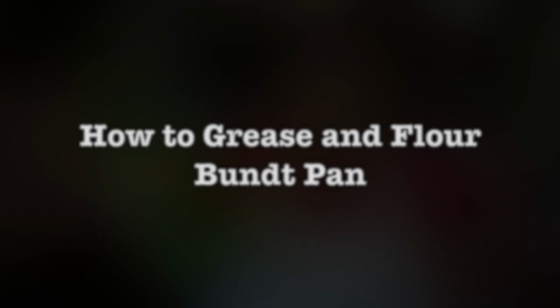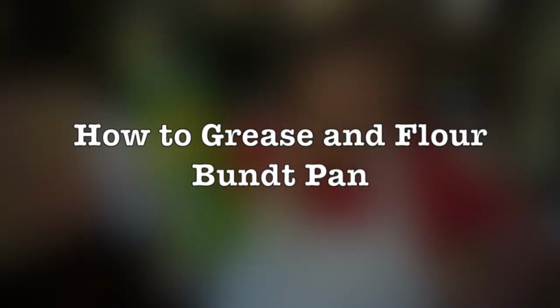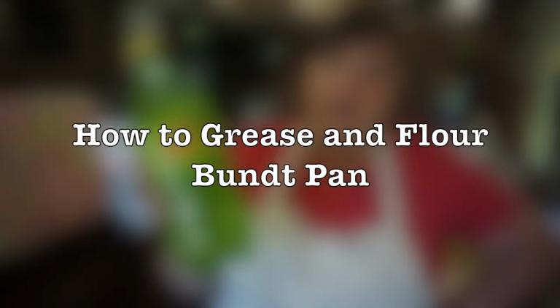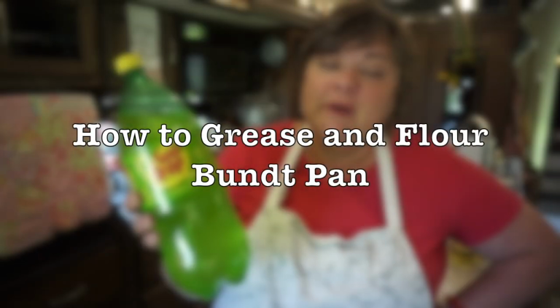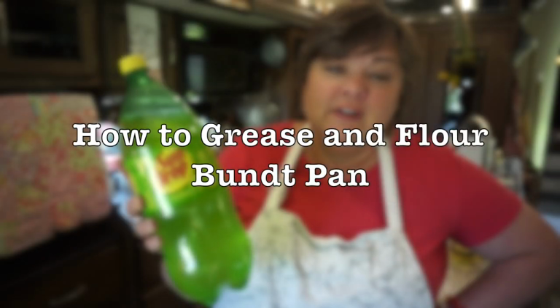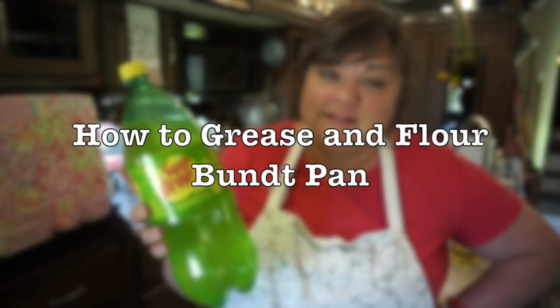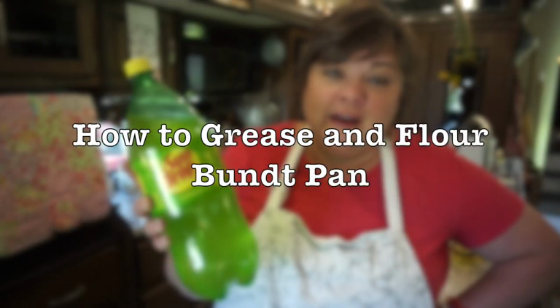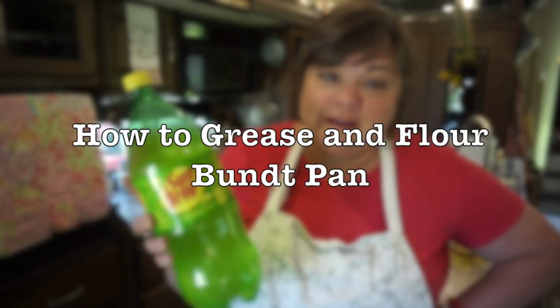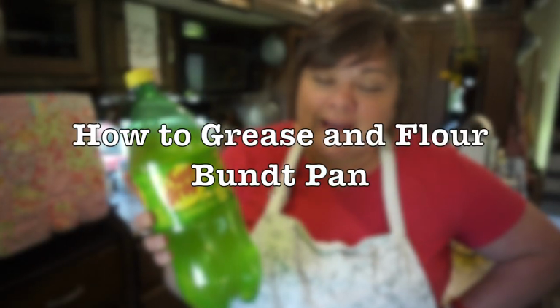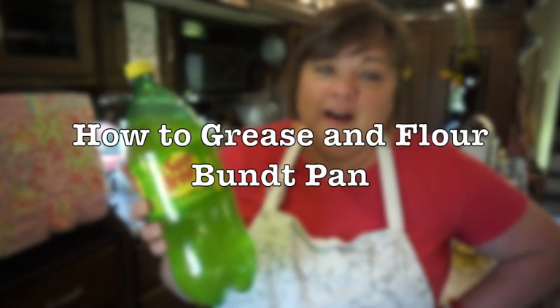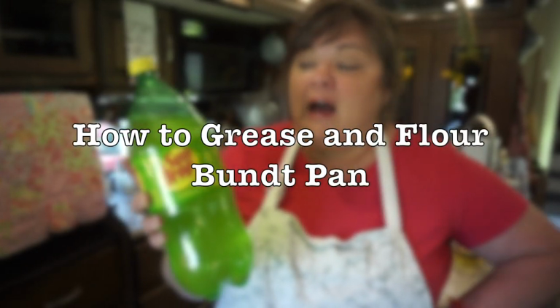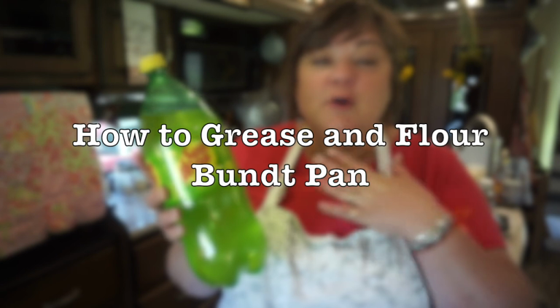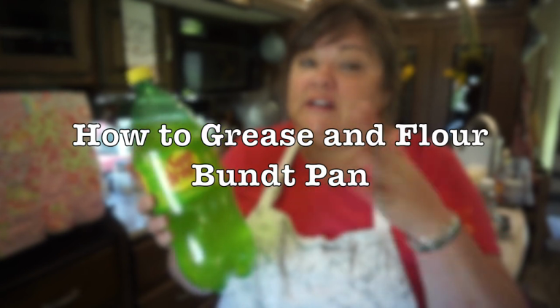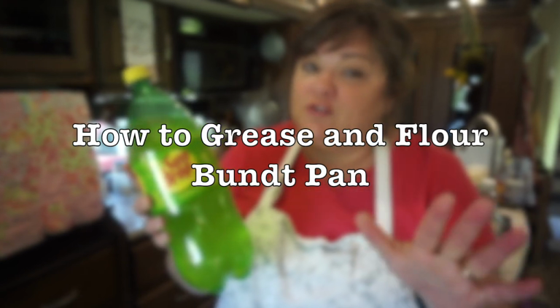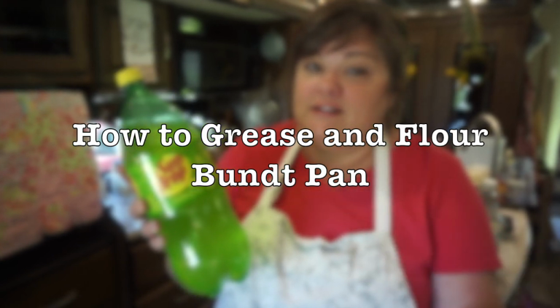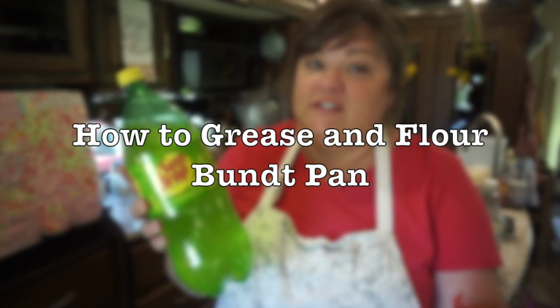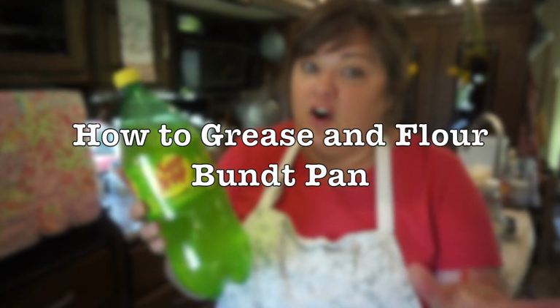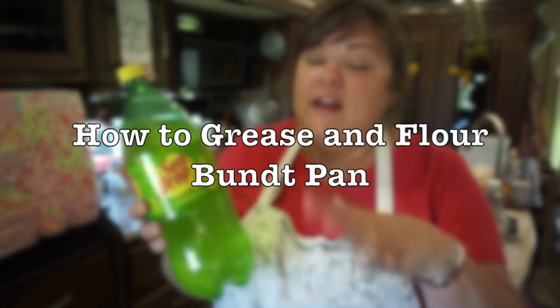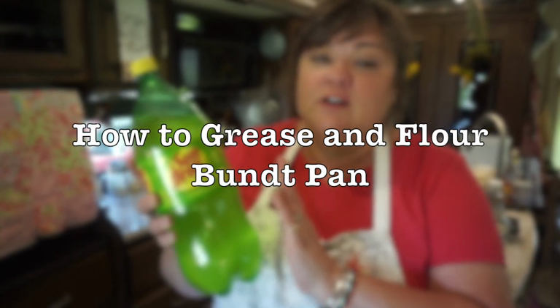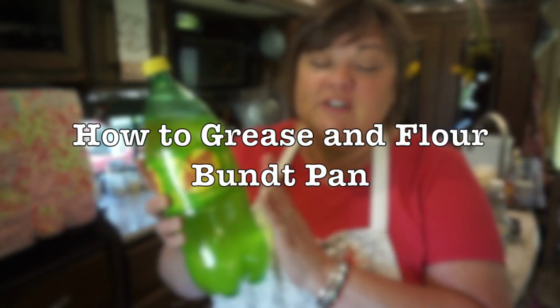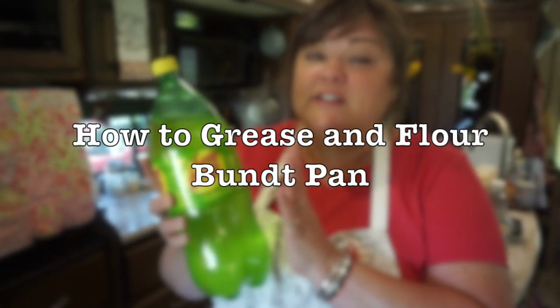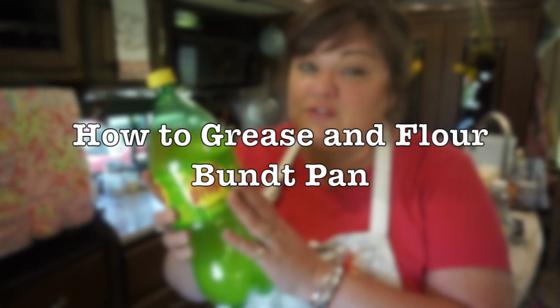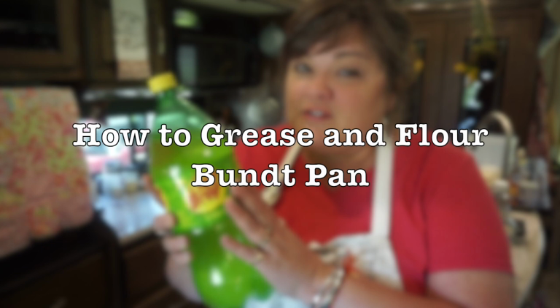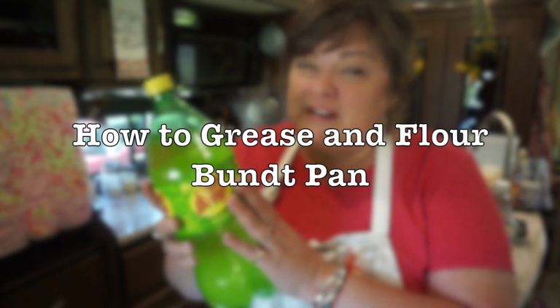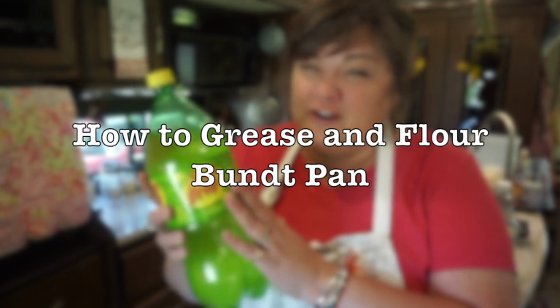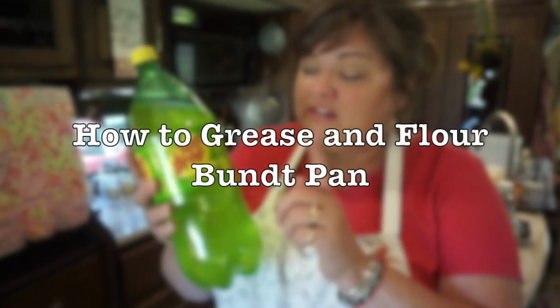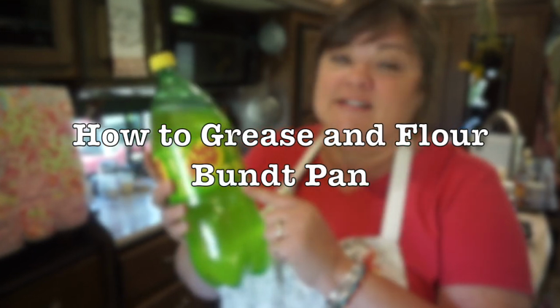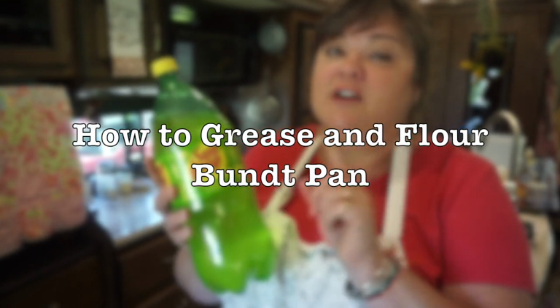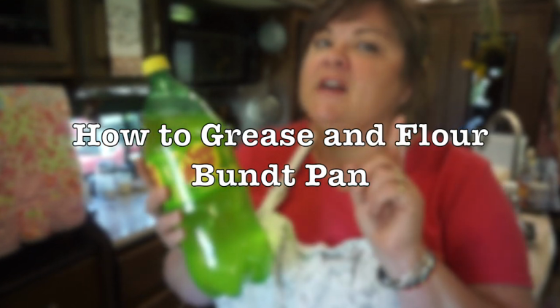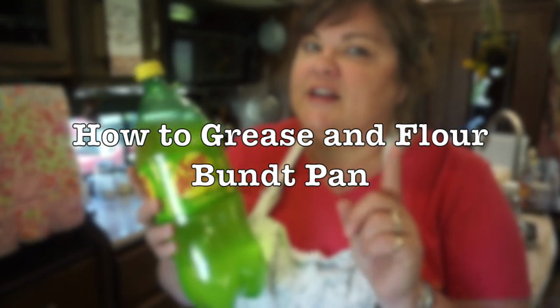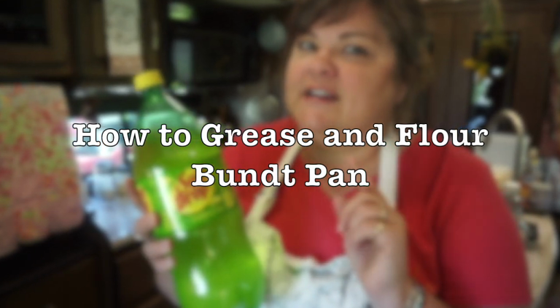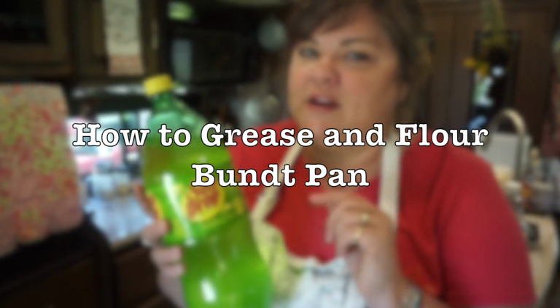Hello friends! This is Miss Katie with Heritage Ways. In our last video, I made a sun drop cake, but in today's video I'm going to give you a short tutorial of how to grease and flour your bundt pan for that cake.